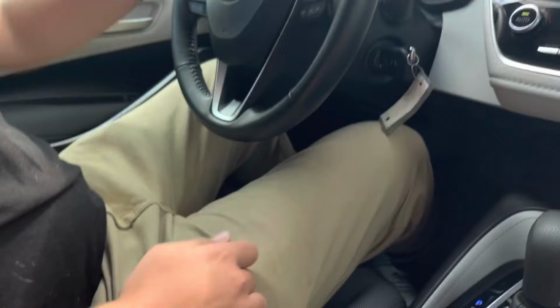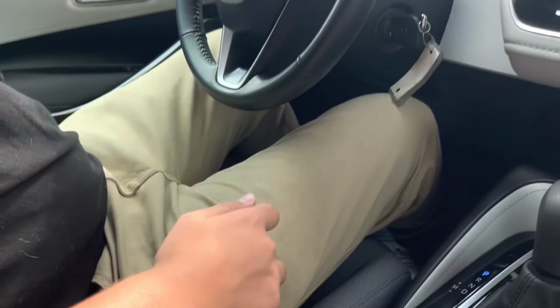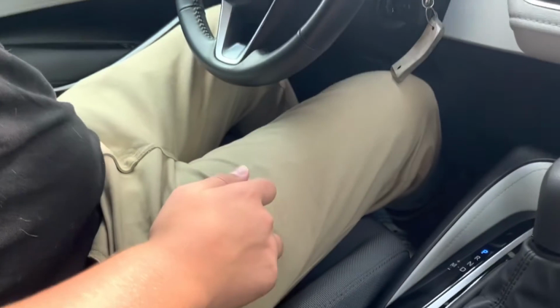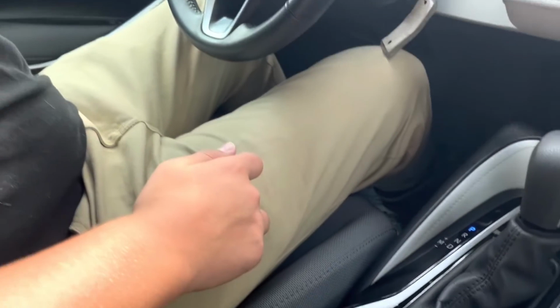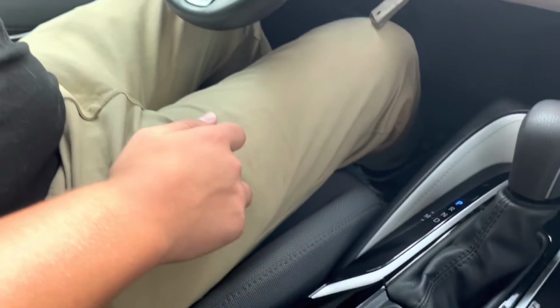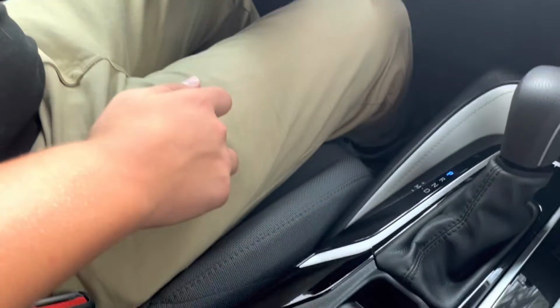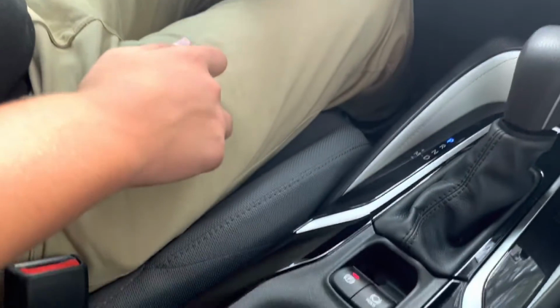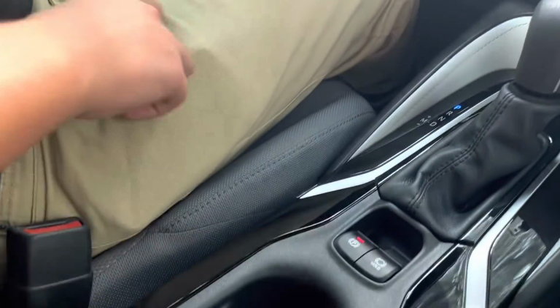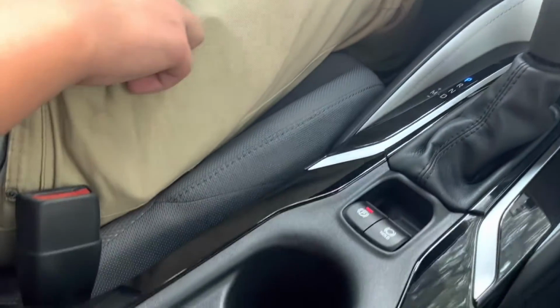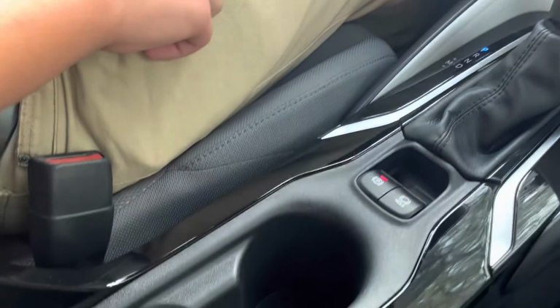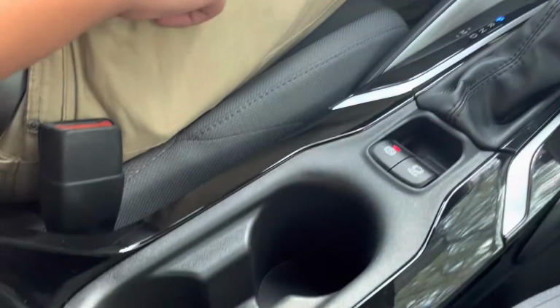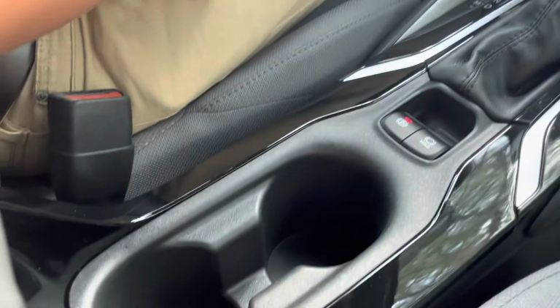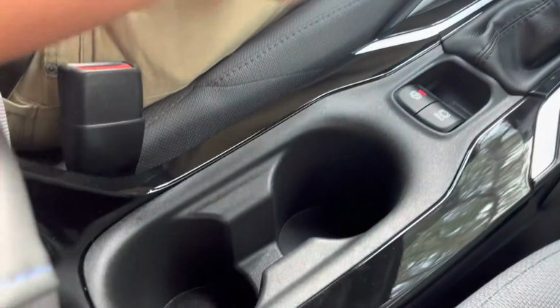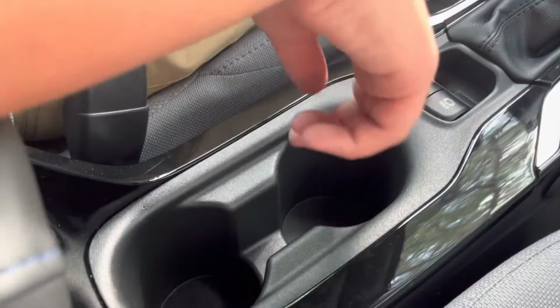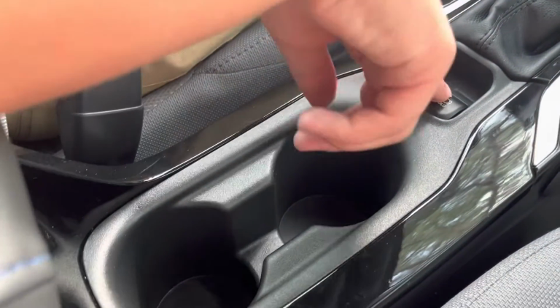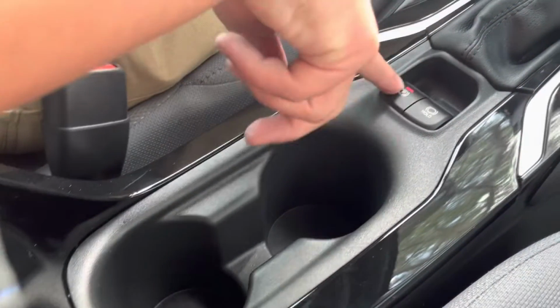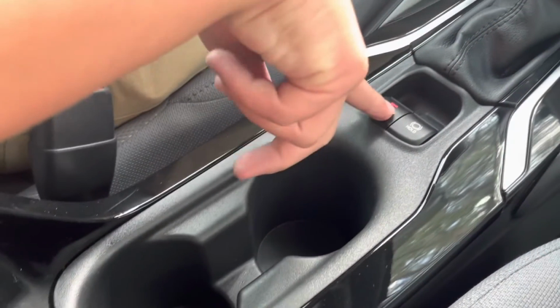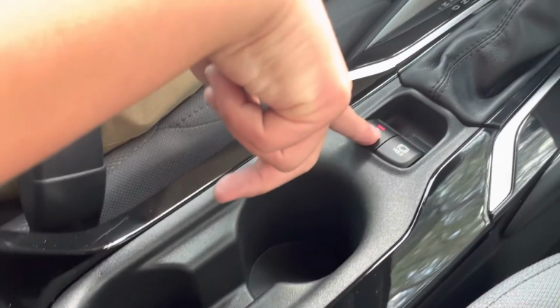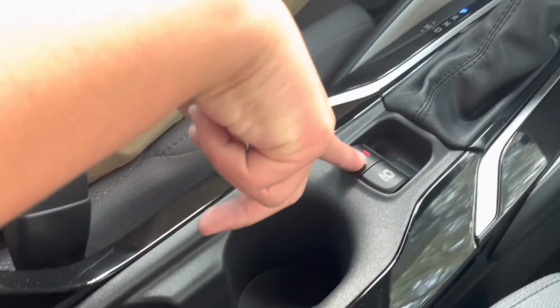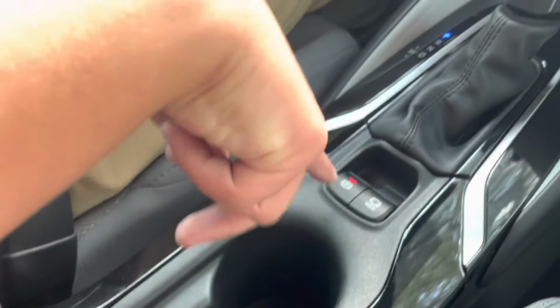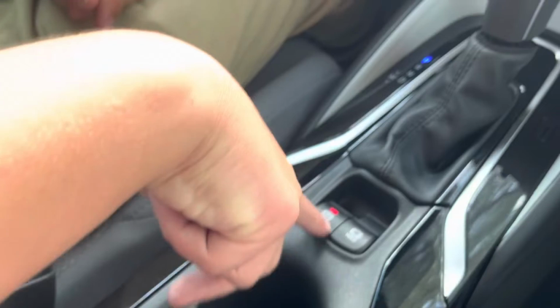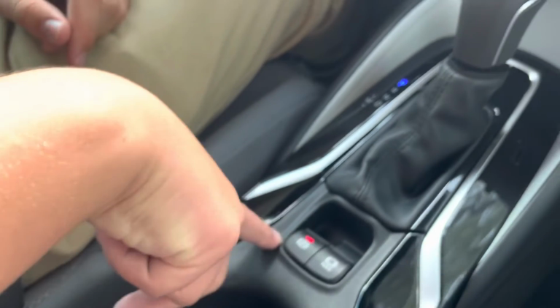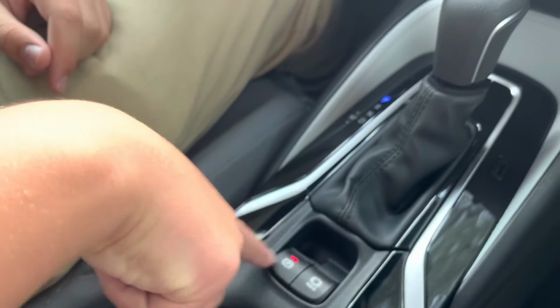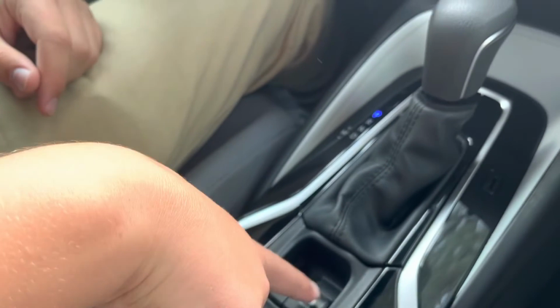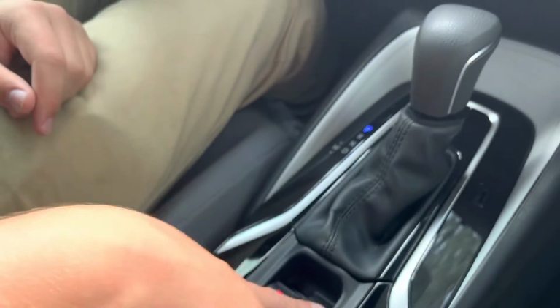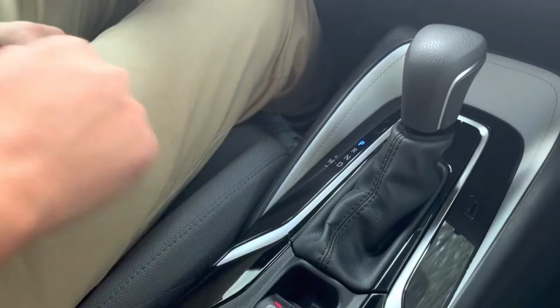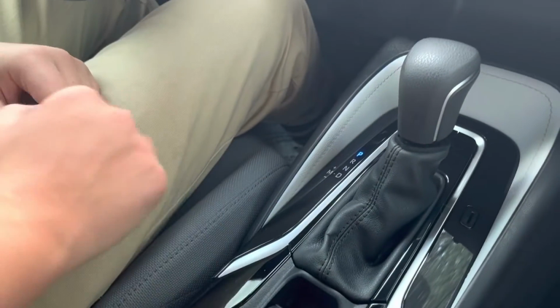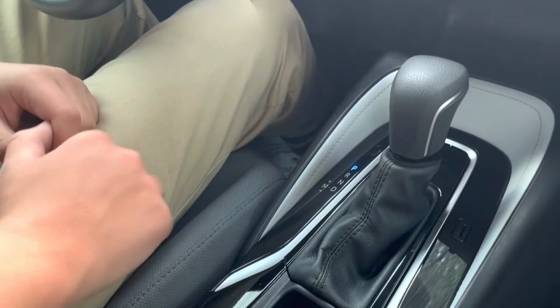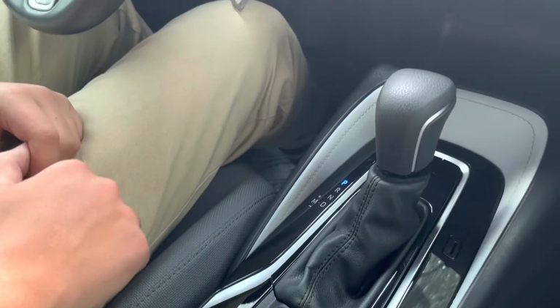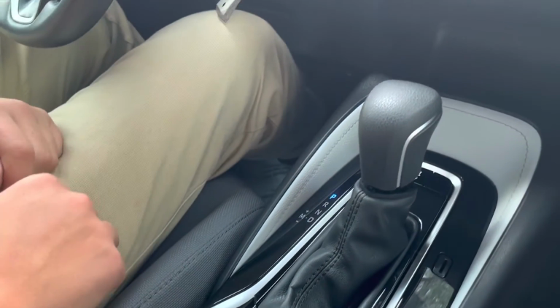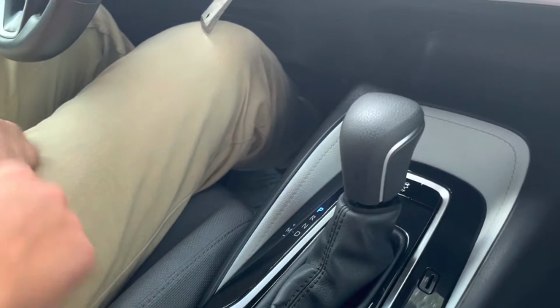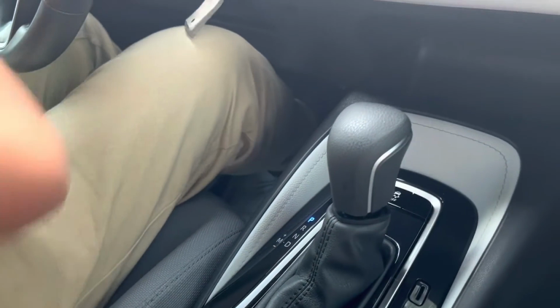As you can see, we have a digital gauge cluster right here, an electronic parking brake, and auto hold — that's really awesome.